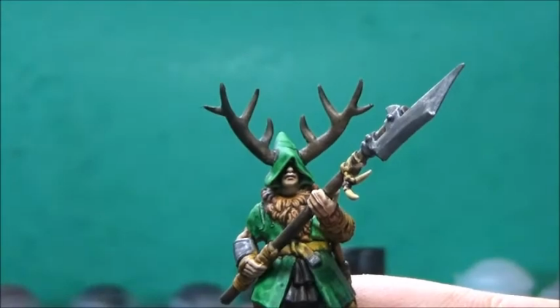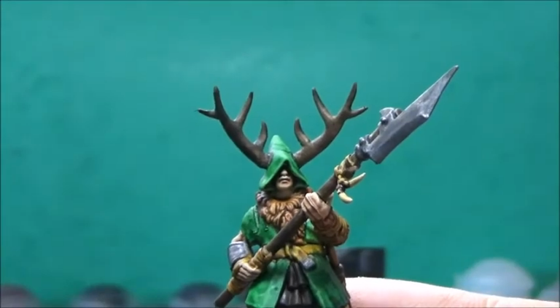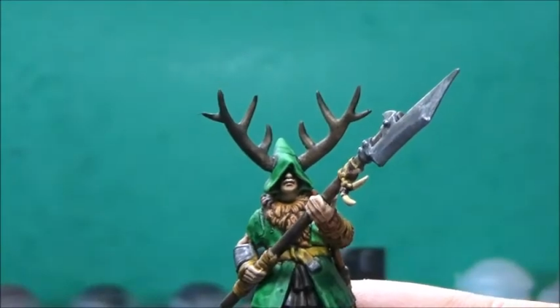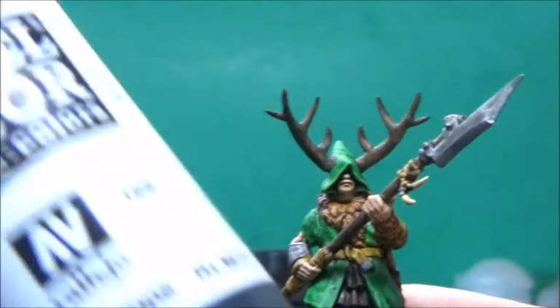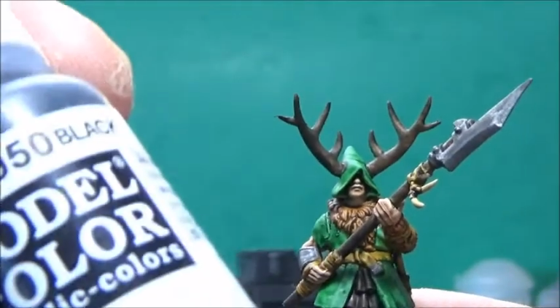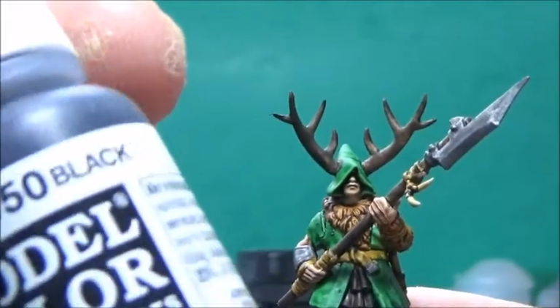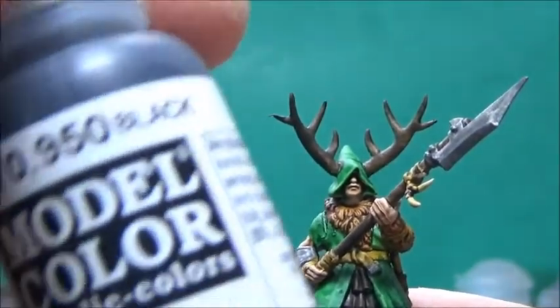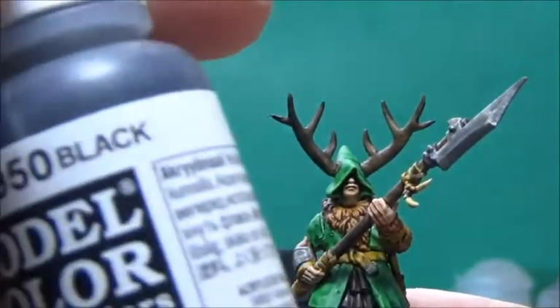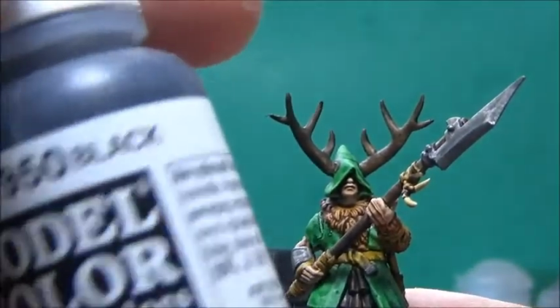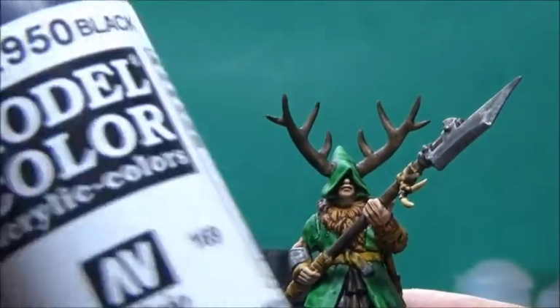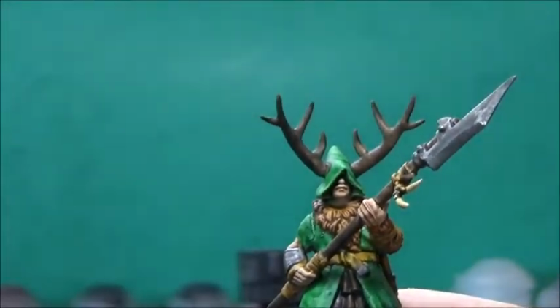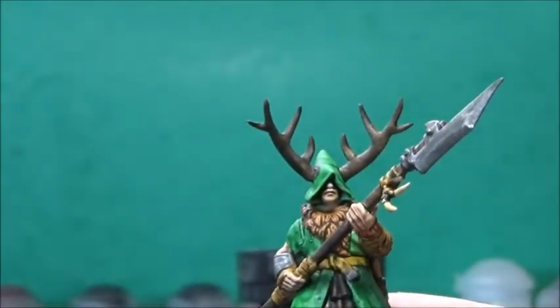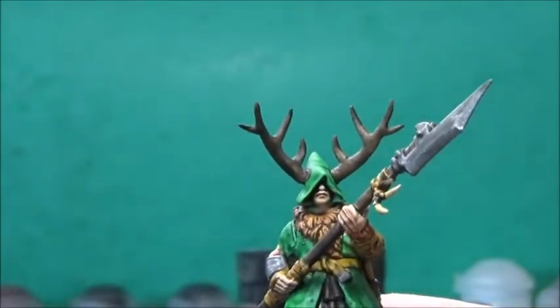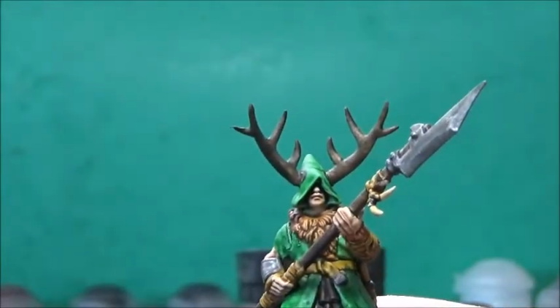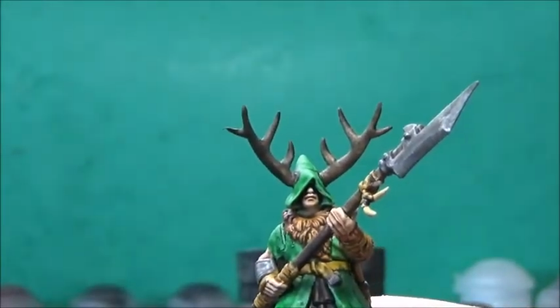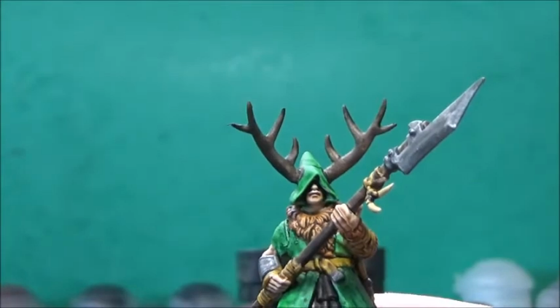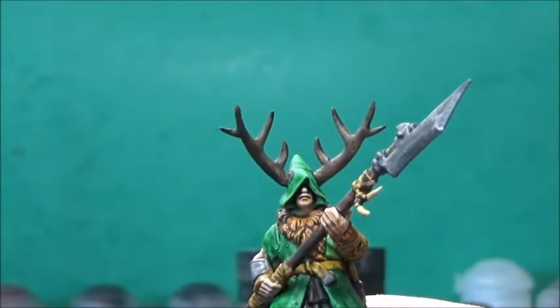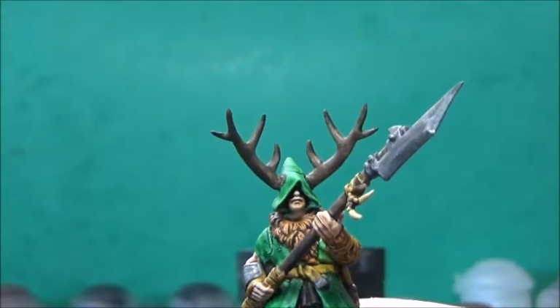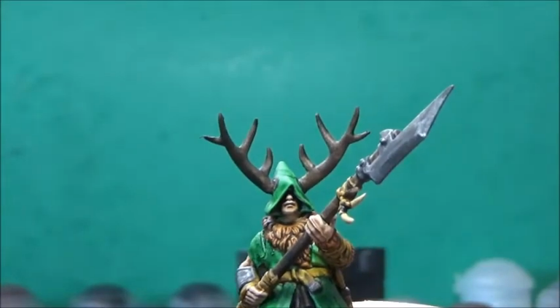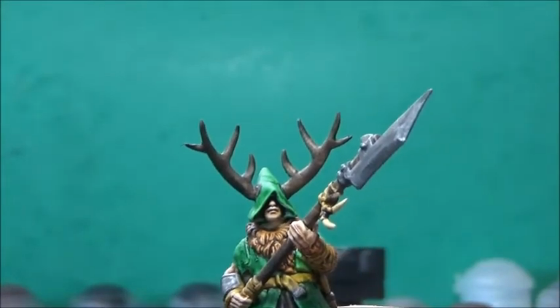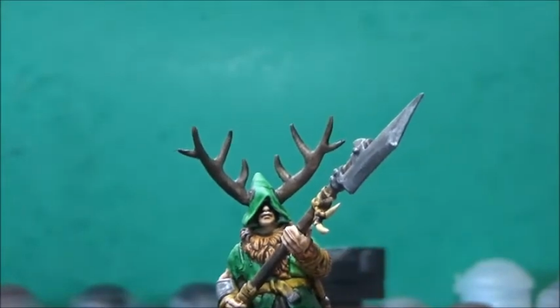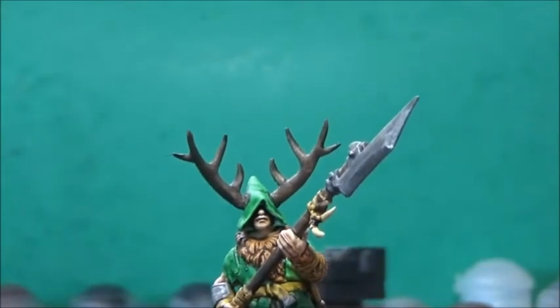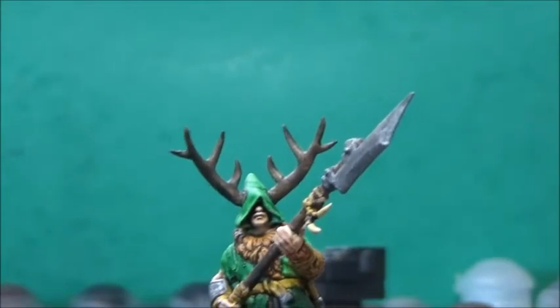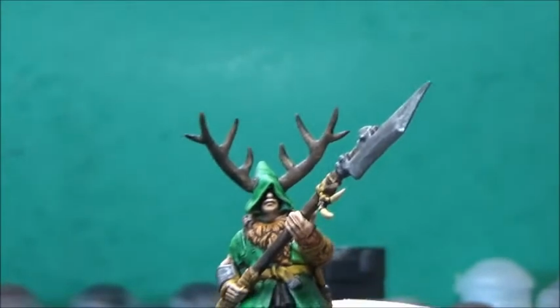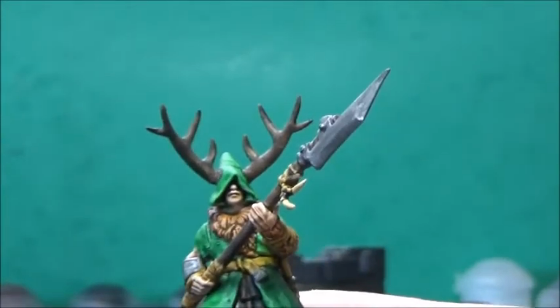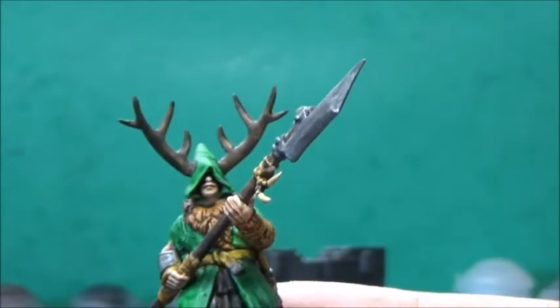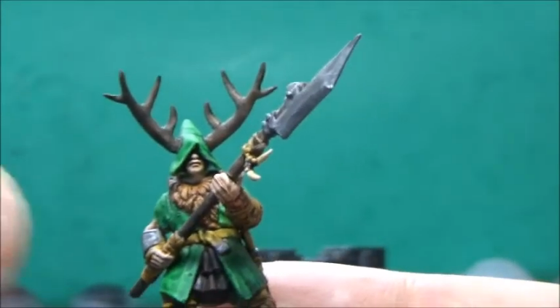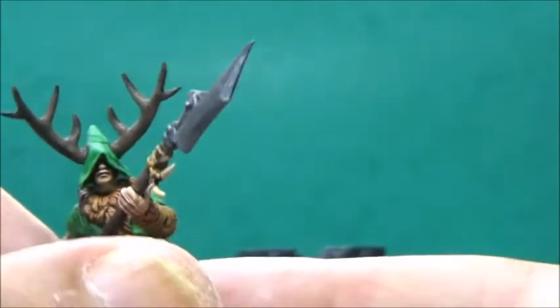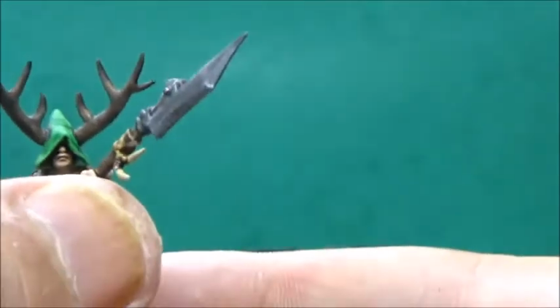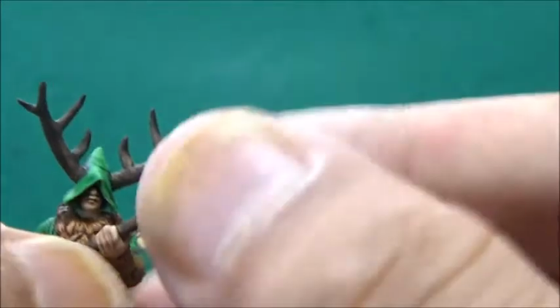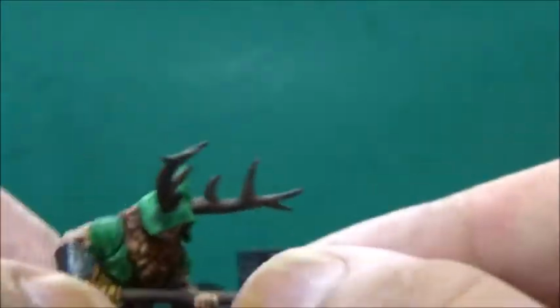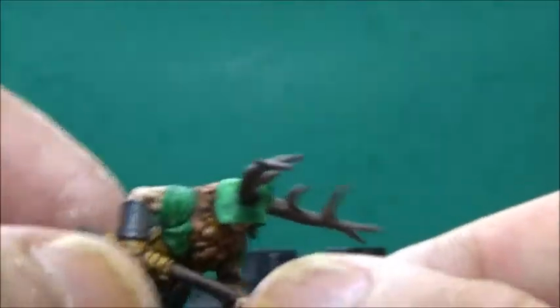Now, I'm going to paint the base rim with Model Color Black, and then I'm going to varnish the mini with some Vallejo Matte Varnish, and then add a little bit of tuft from the Army Painter.